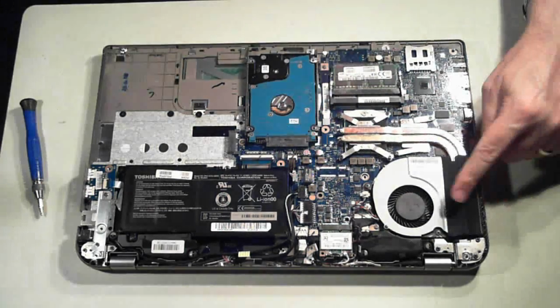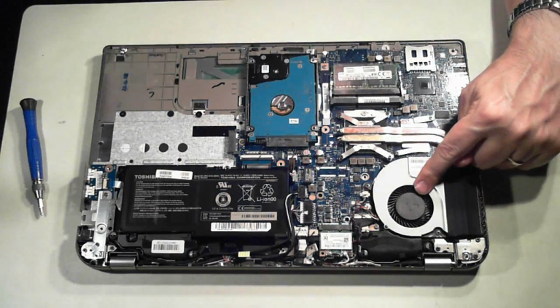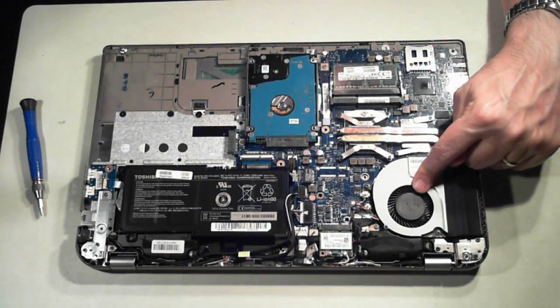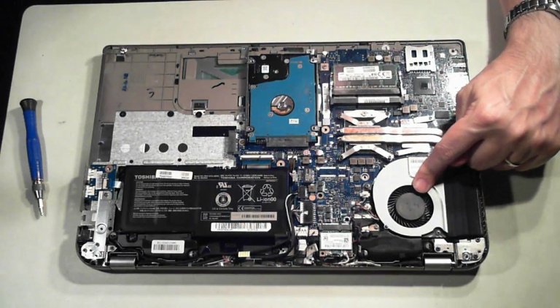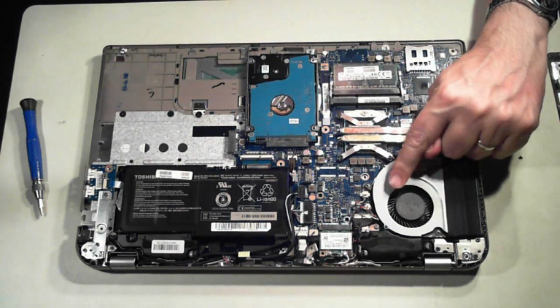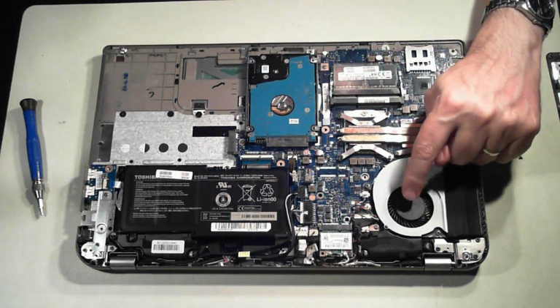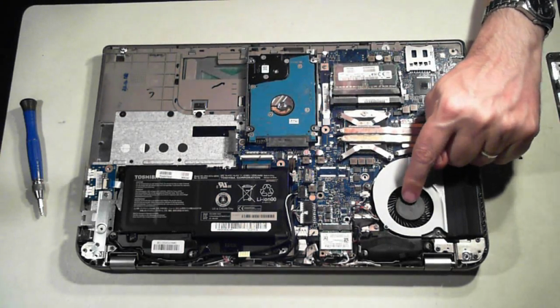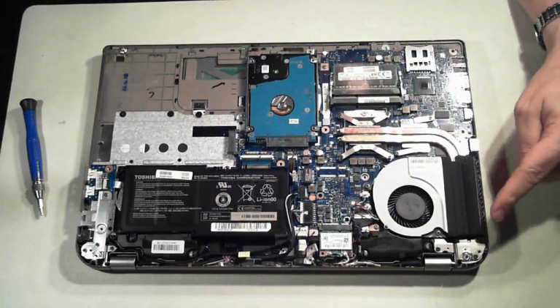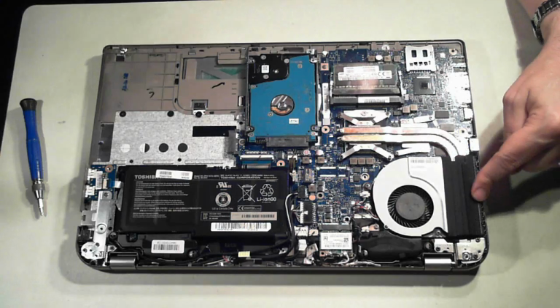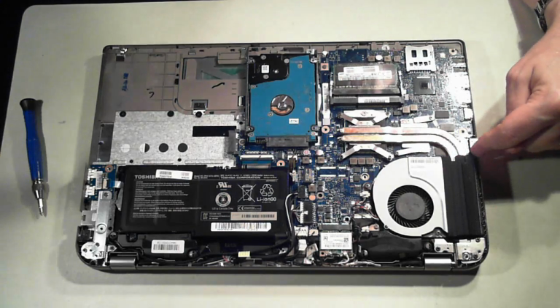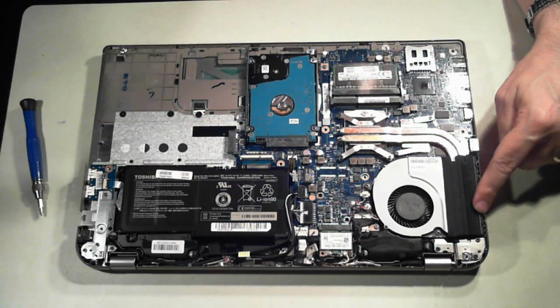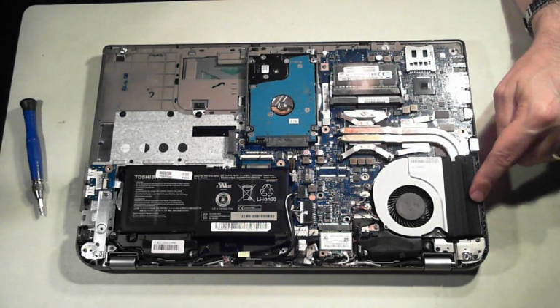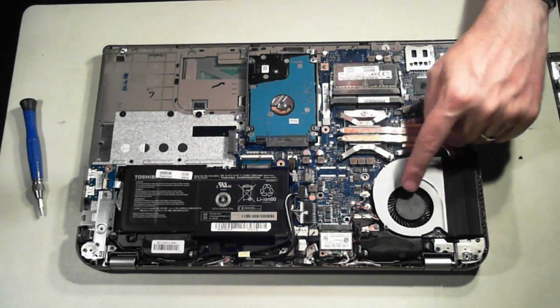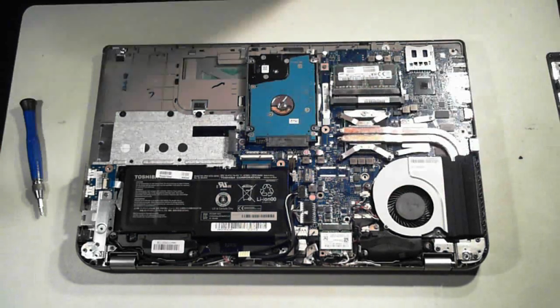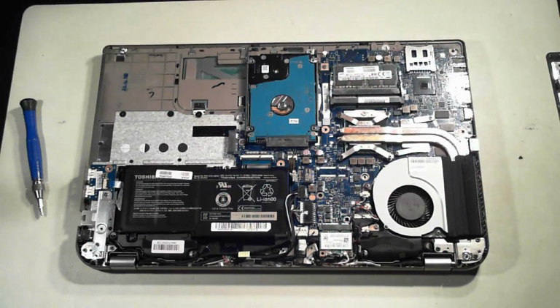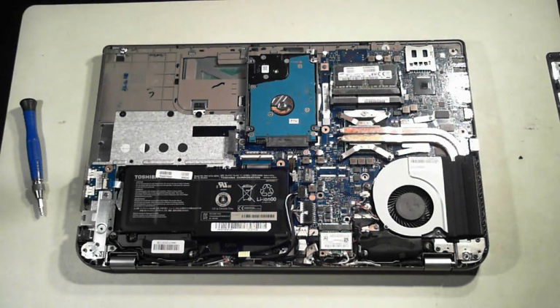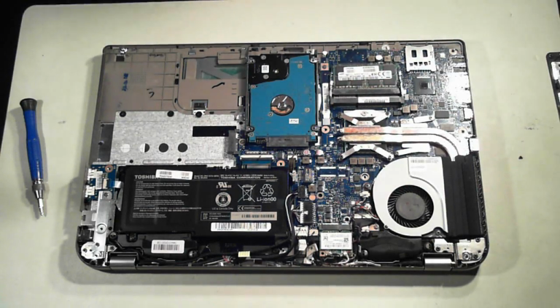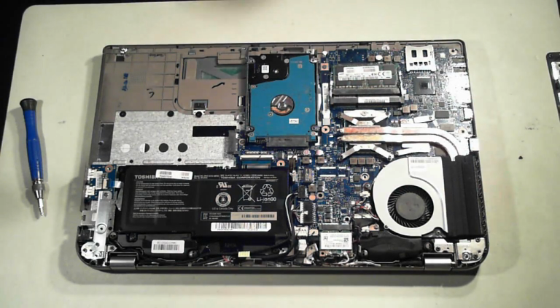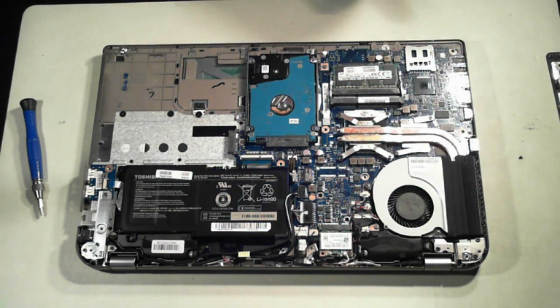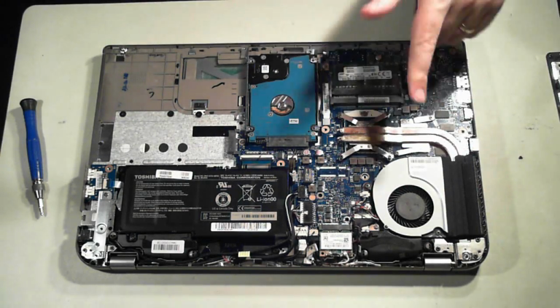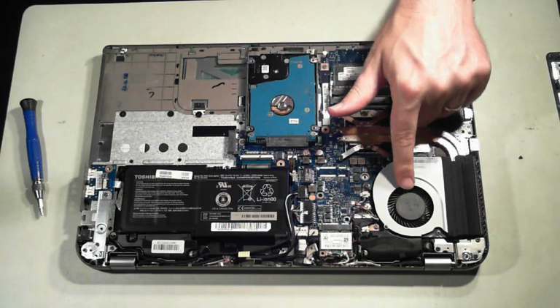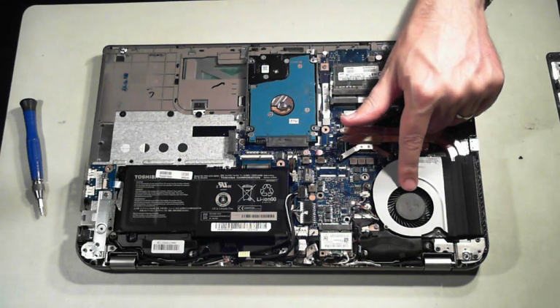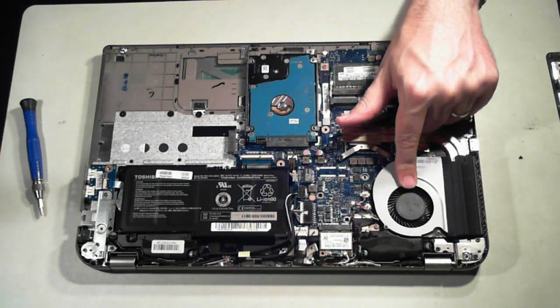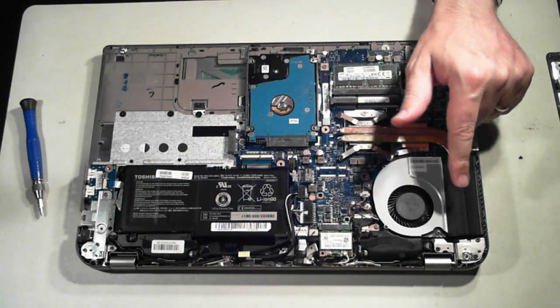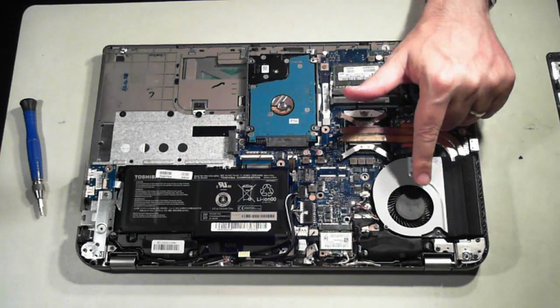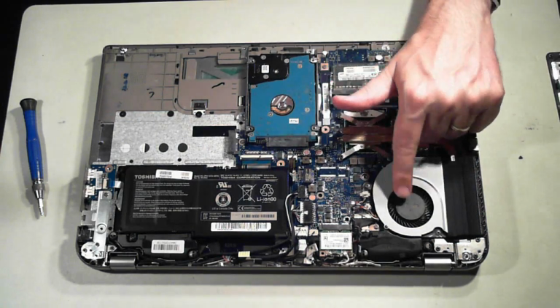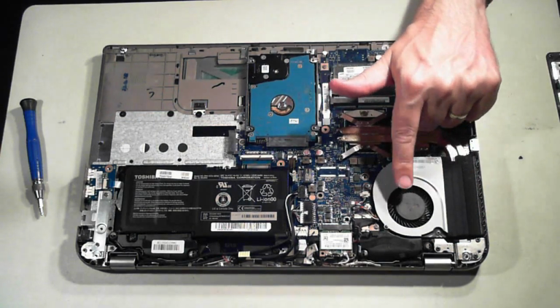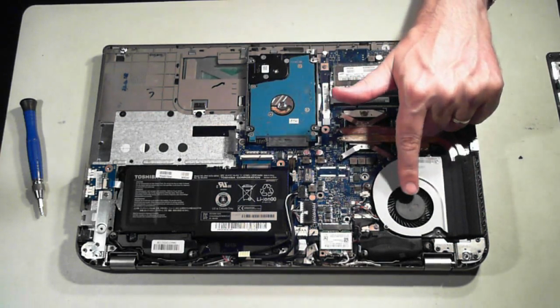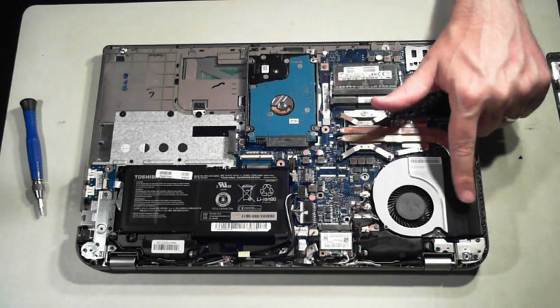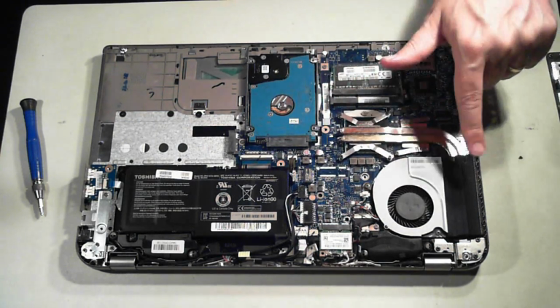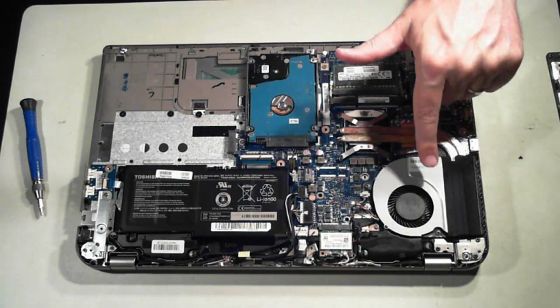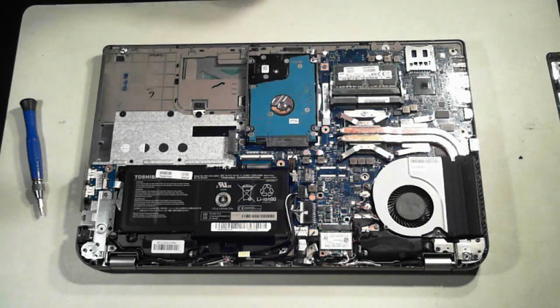Over here we've got the CPU fan and the heat sink. Over time that may get a bit dusty, so if your machine's running hot just get some compressed air and blow that out.